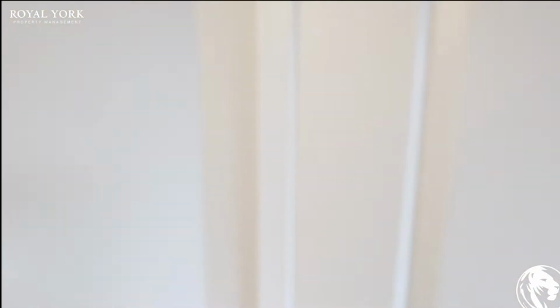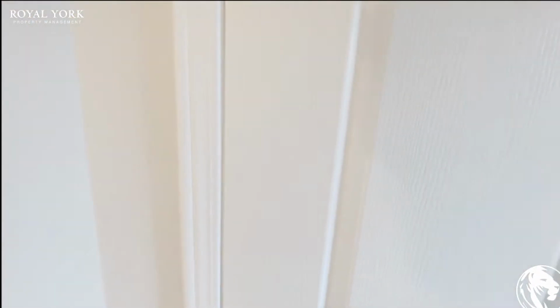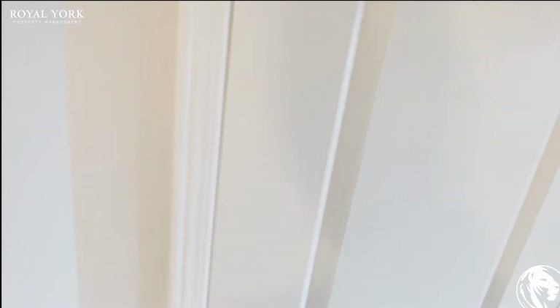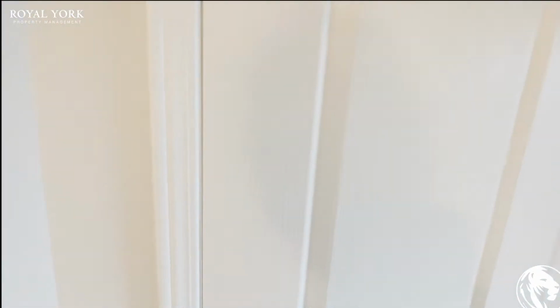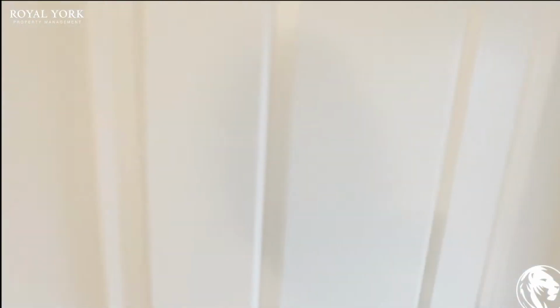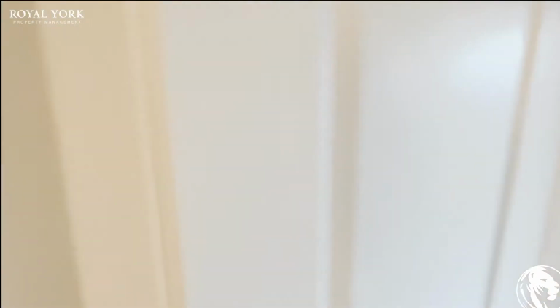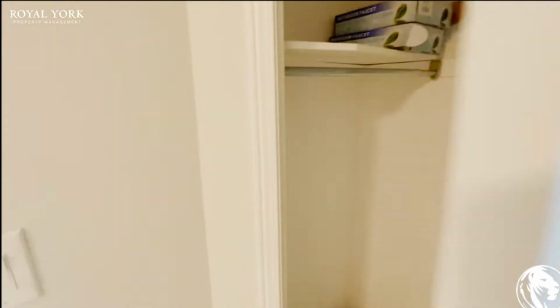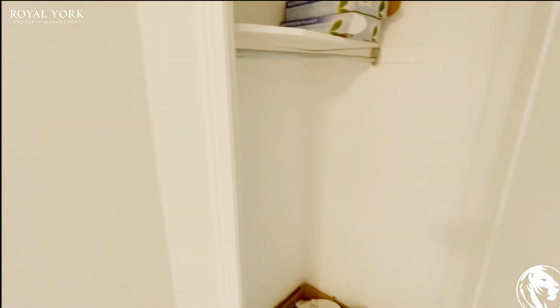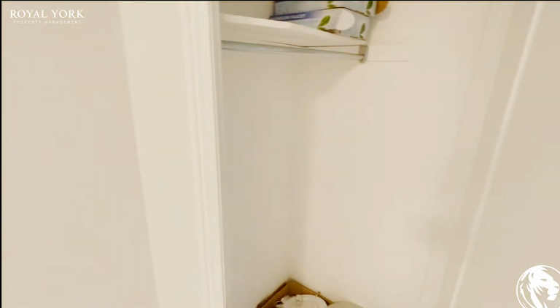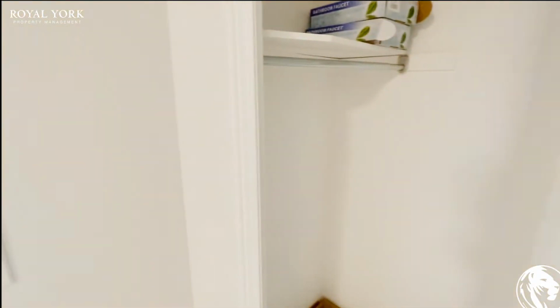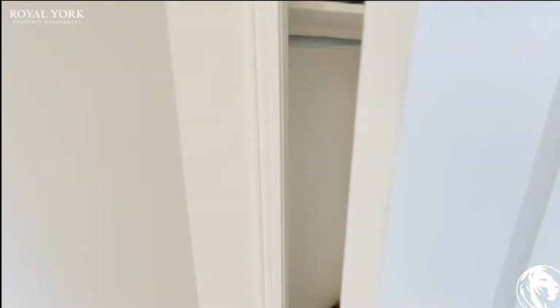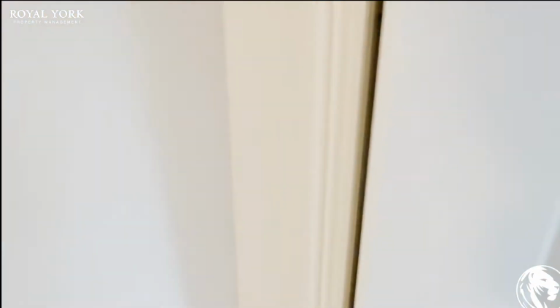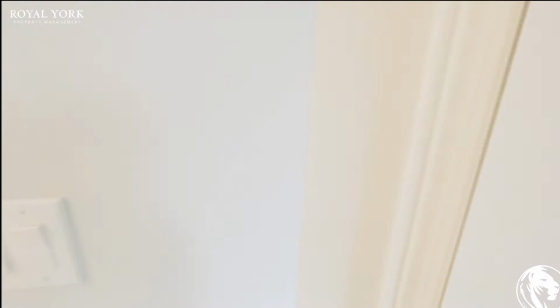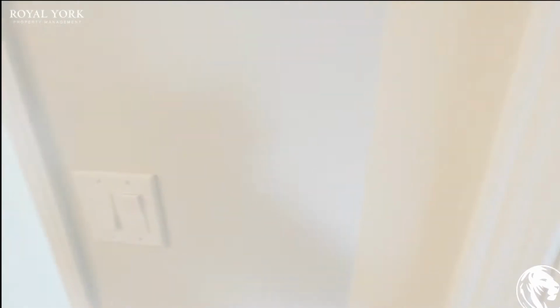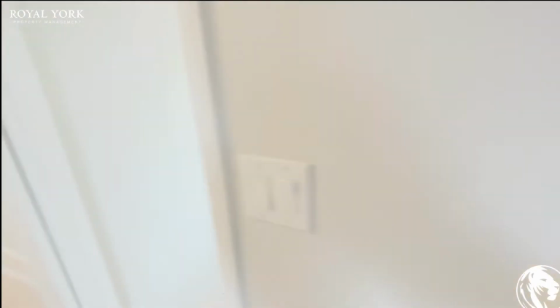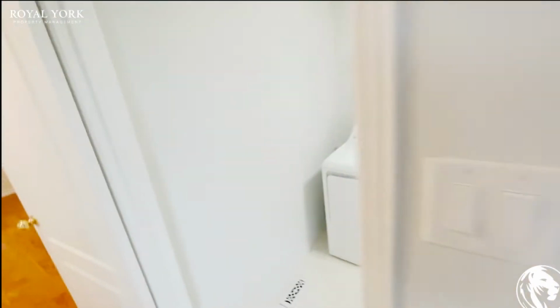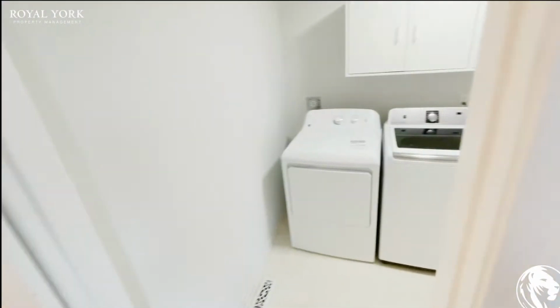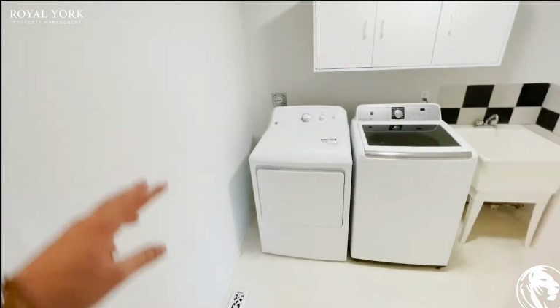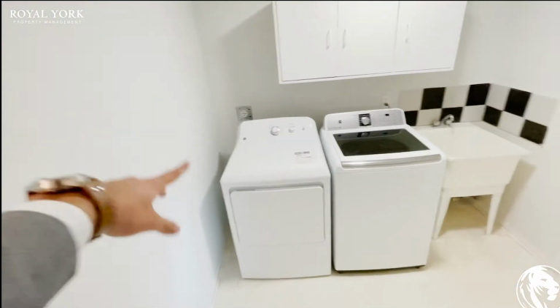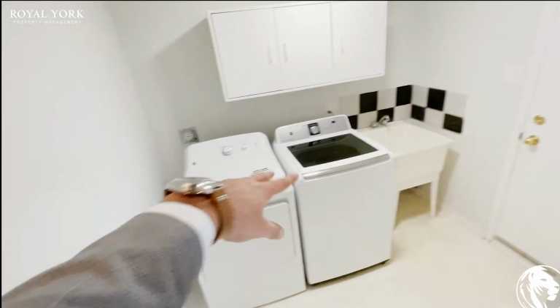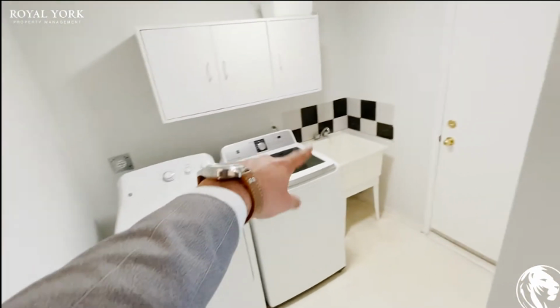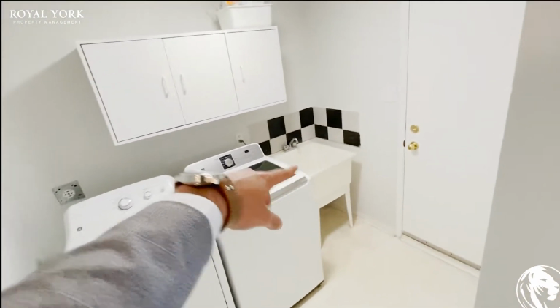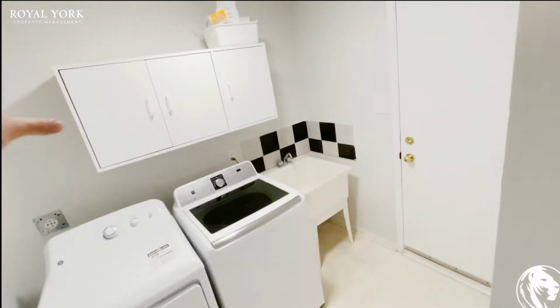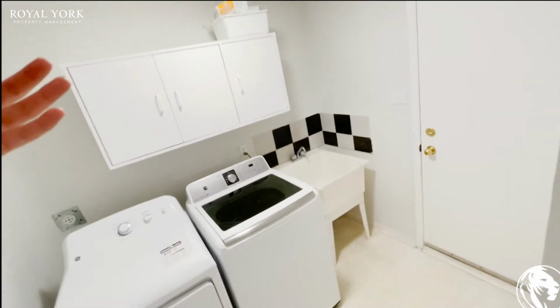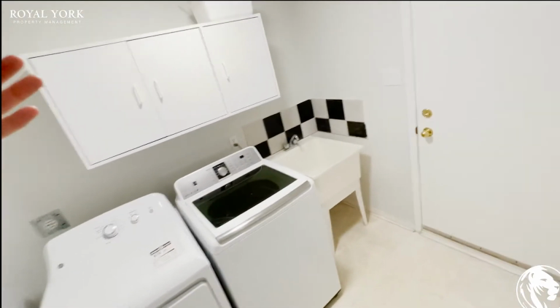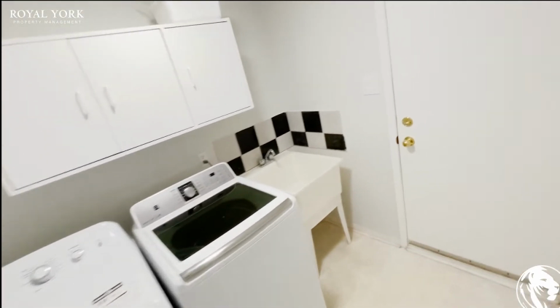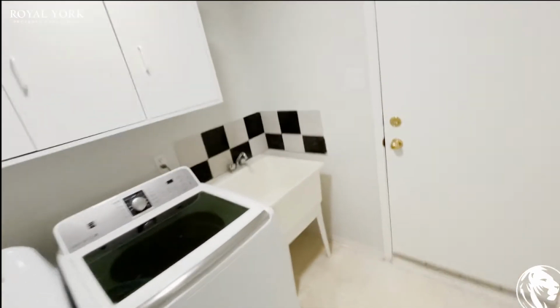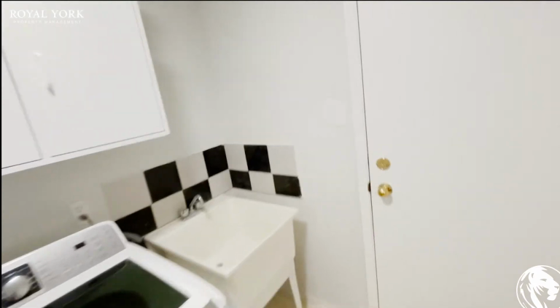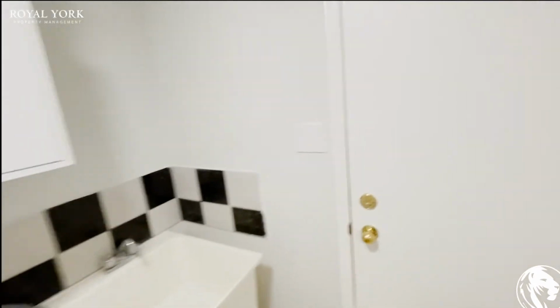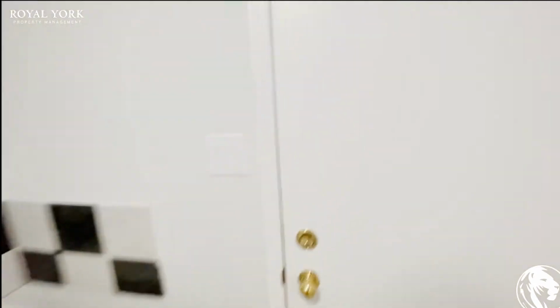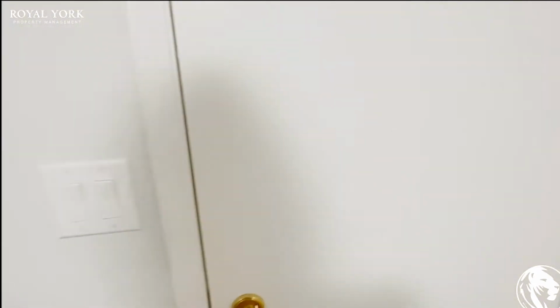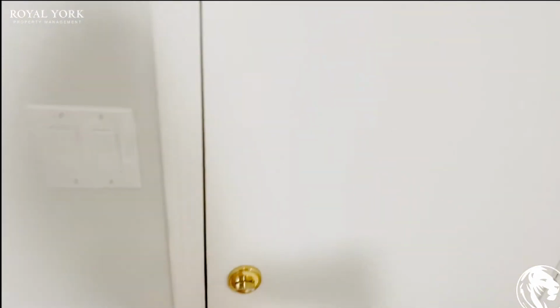Upon walking in you do have your regular size closet in the corner here, as well as your laundry which is to the right. You do have your washer and dryer as well as the sink, and a little bit of cabinet space for you to put your clothes as well.